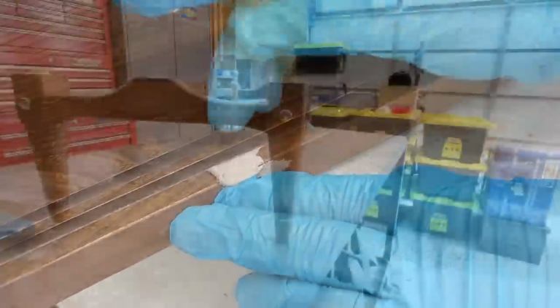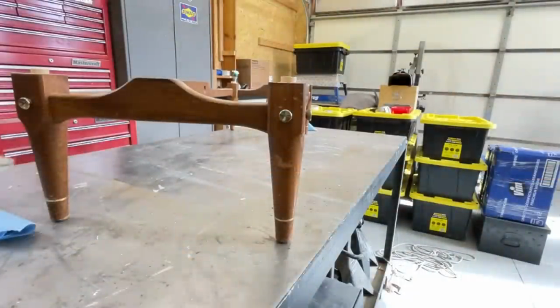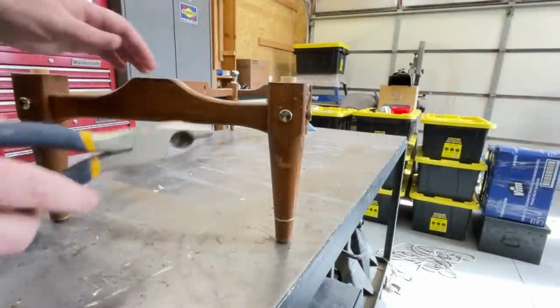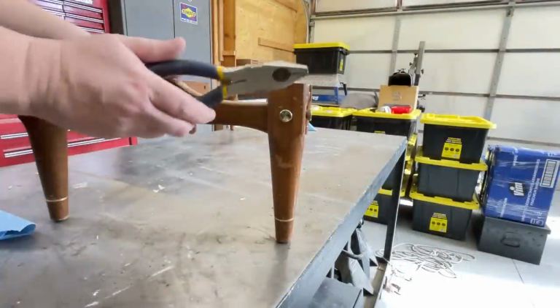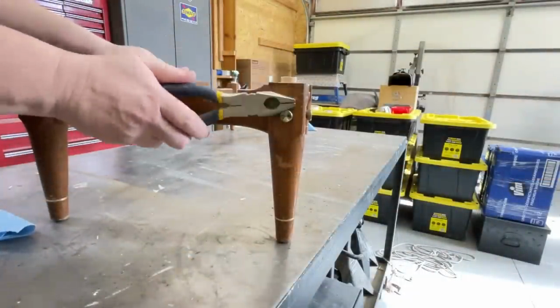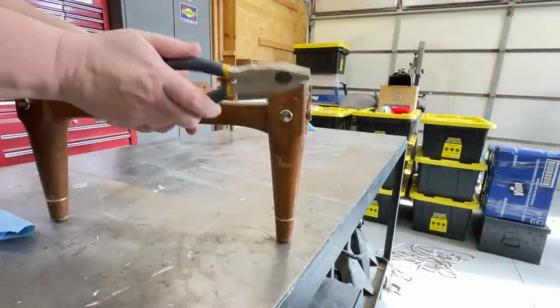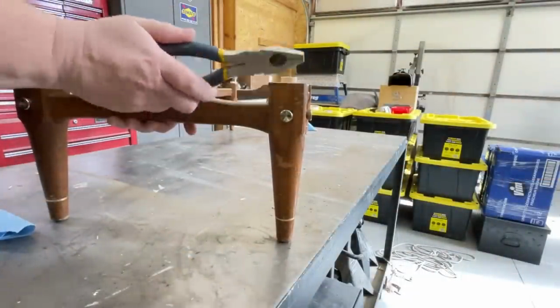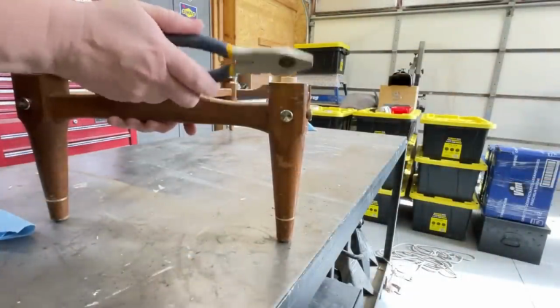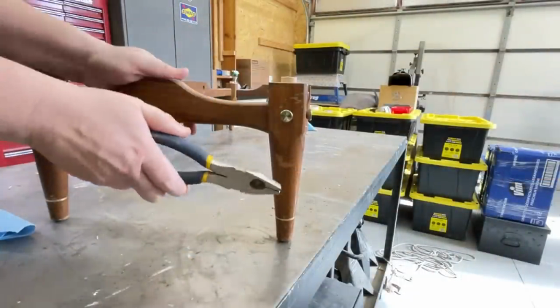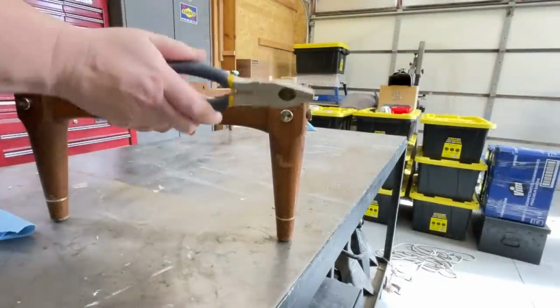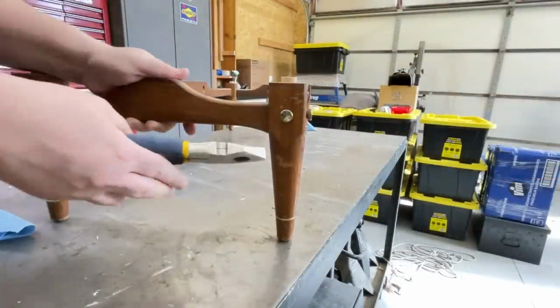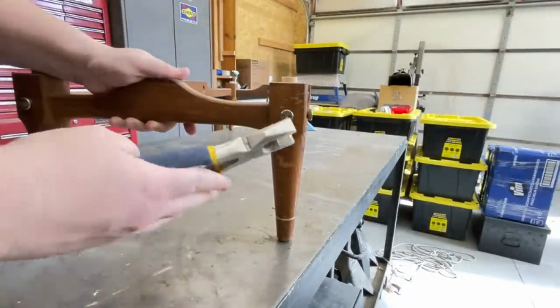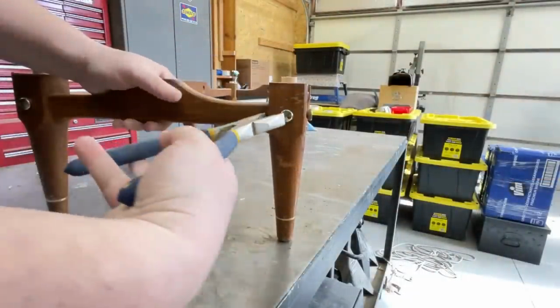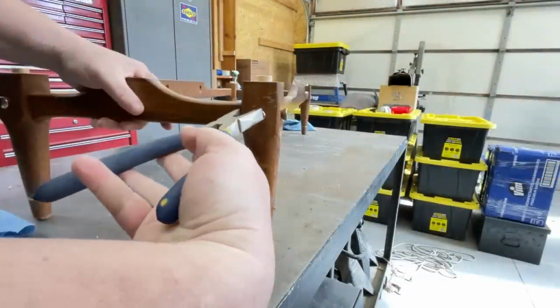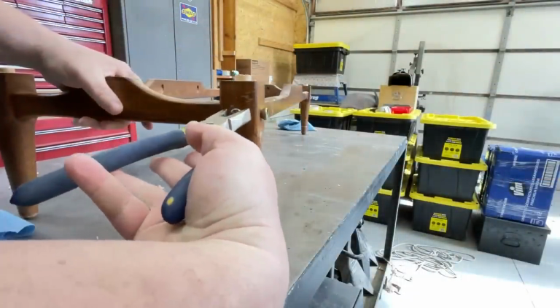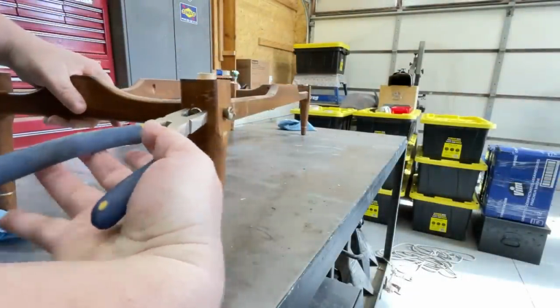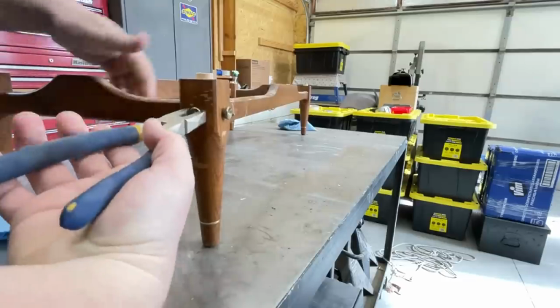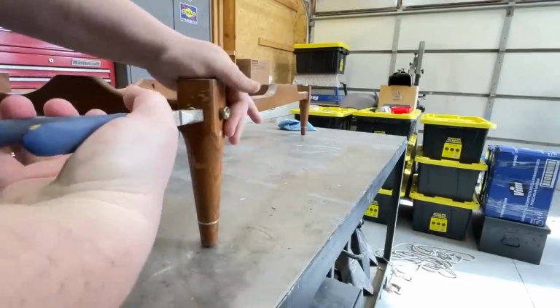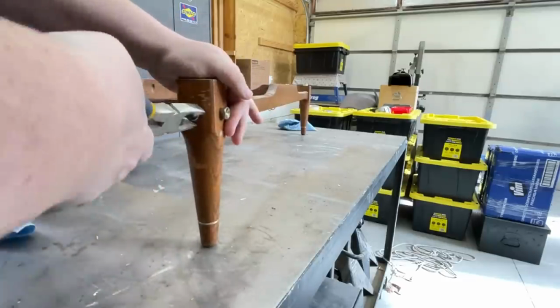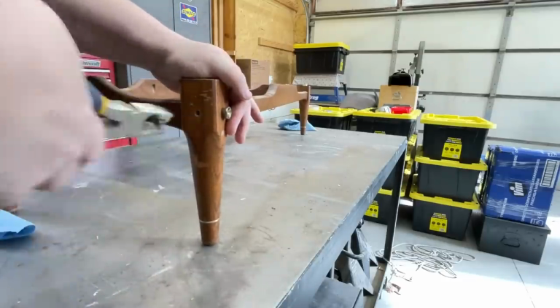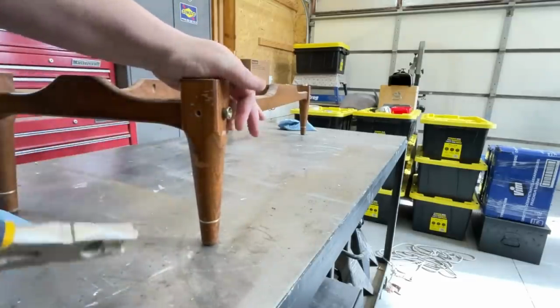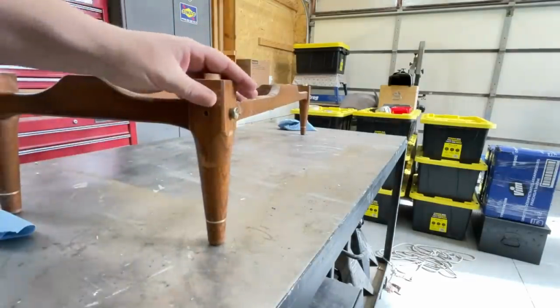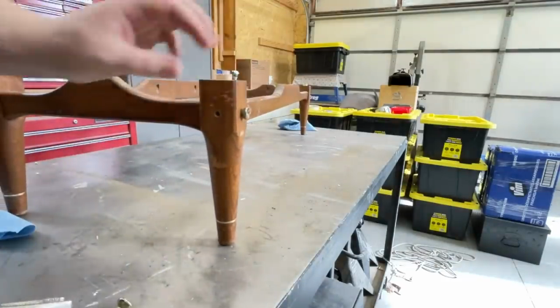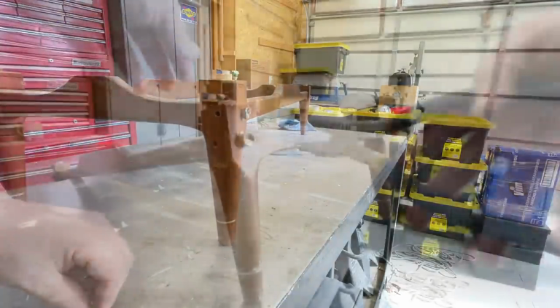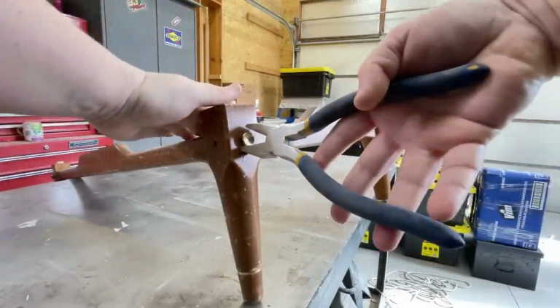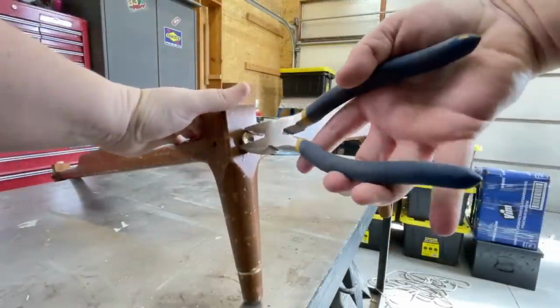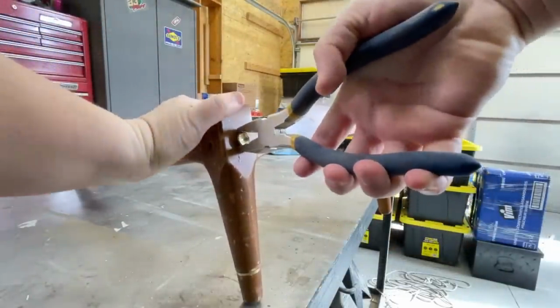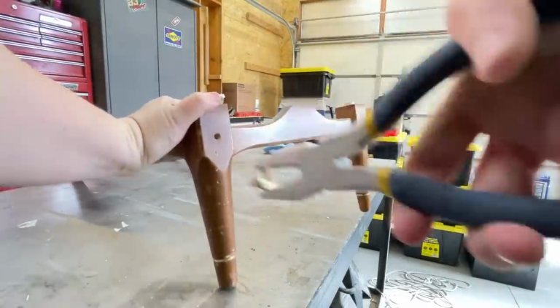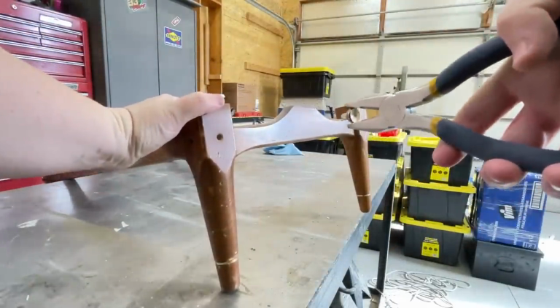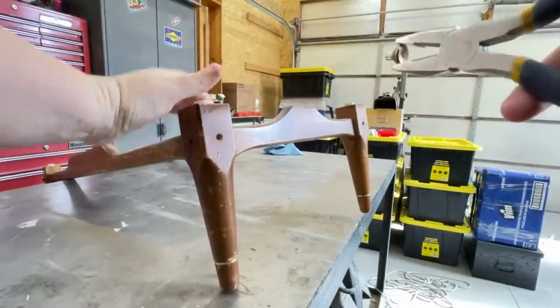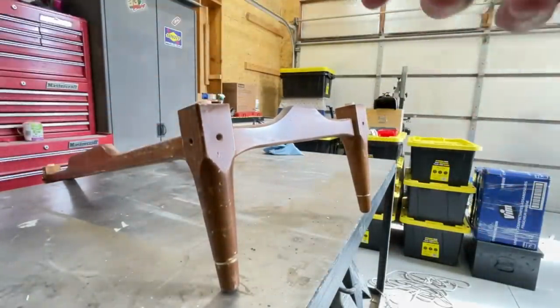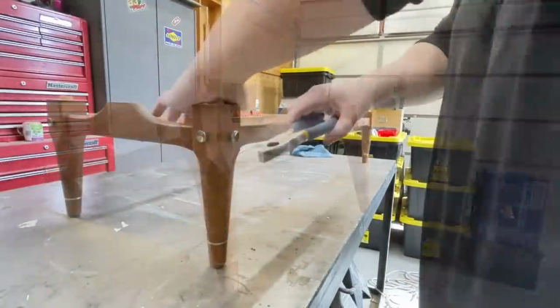While I waited for that wood putty to set up, I moved over to the base. These brass pegs were just pressure fit into their holes, so I gave them each a light tap to loosen them up and then just pulled them out with some pliers.